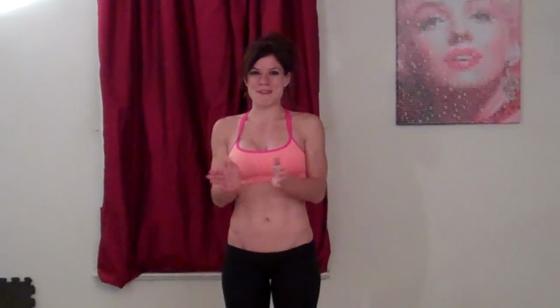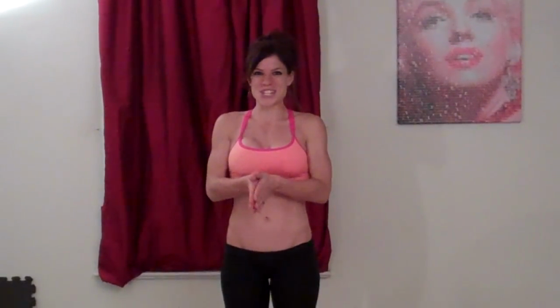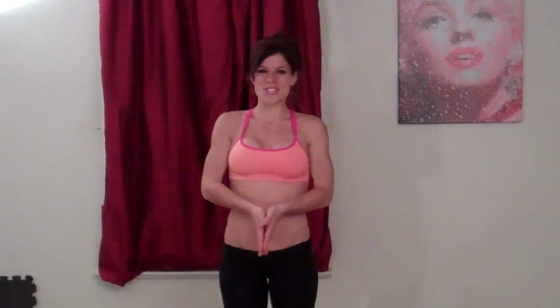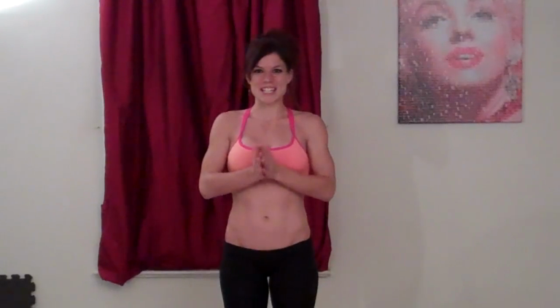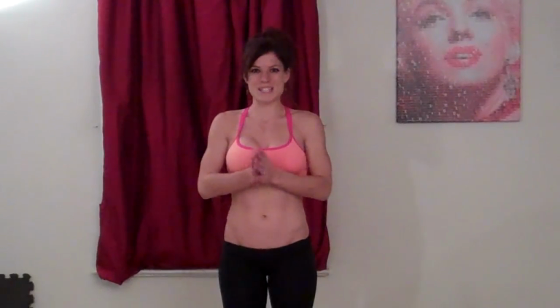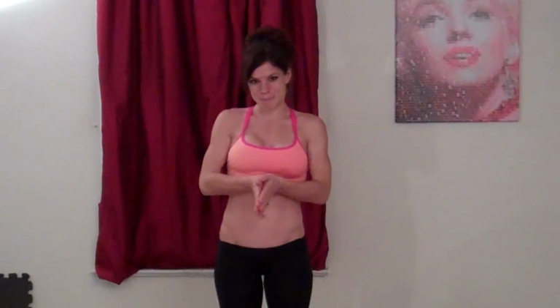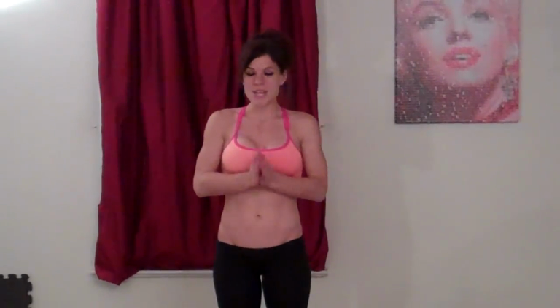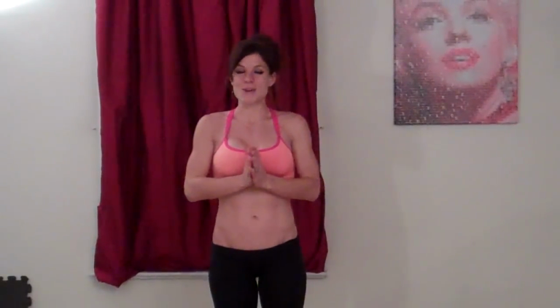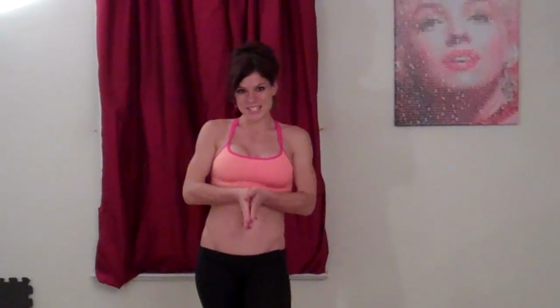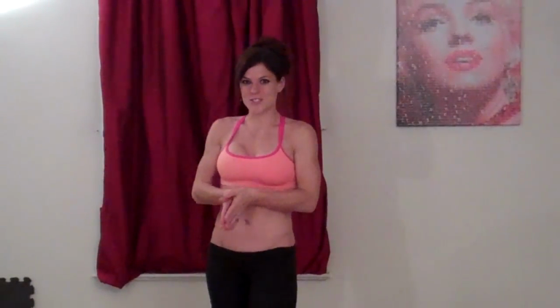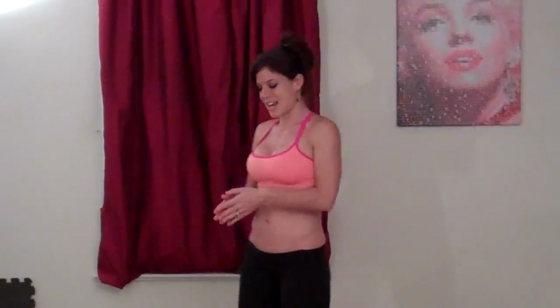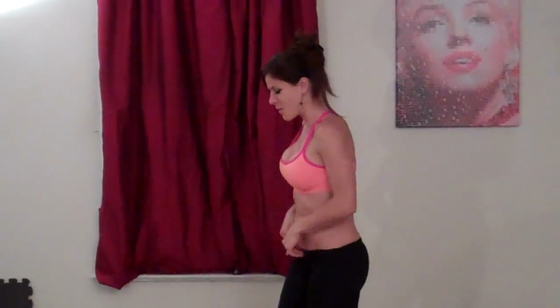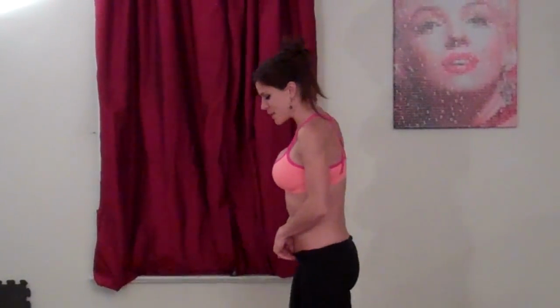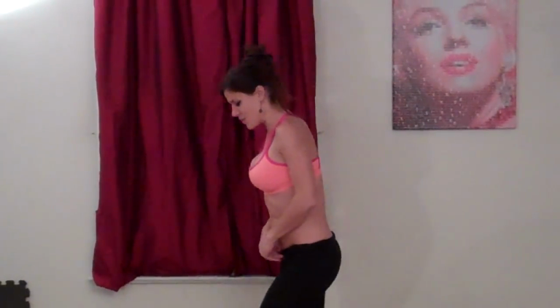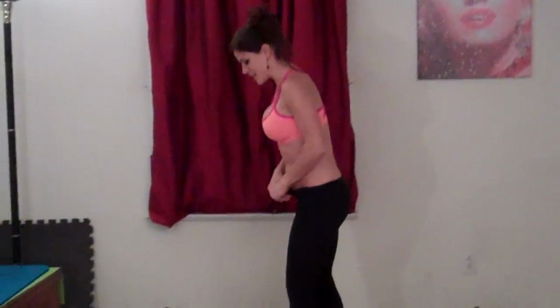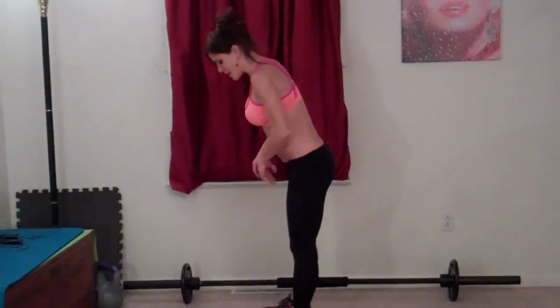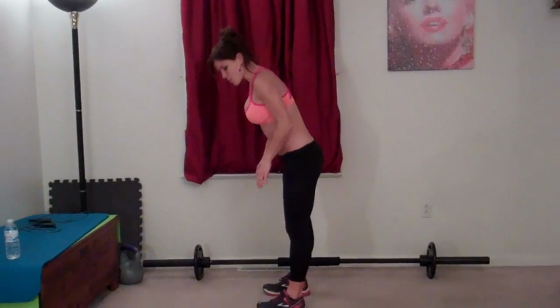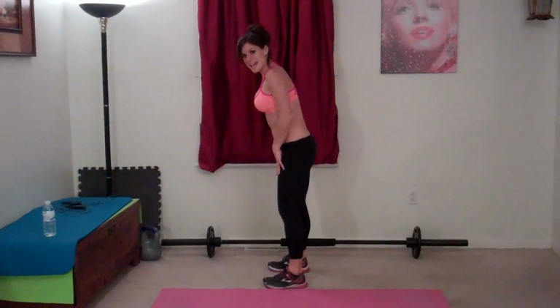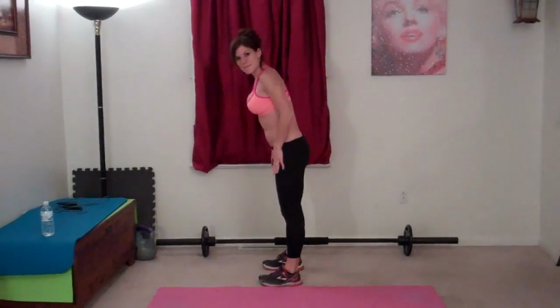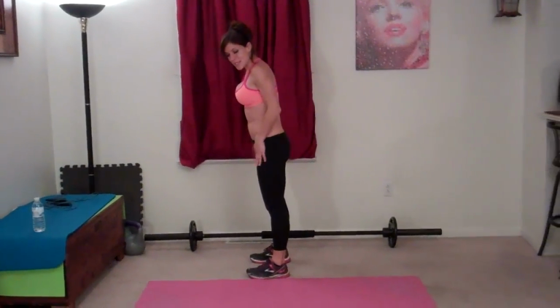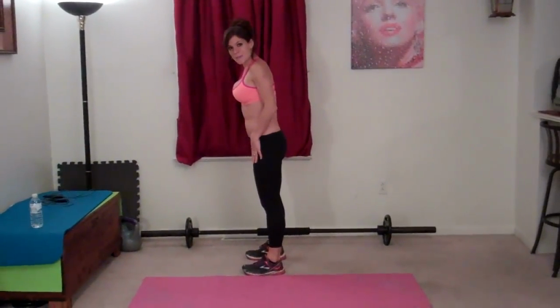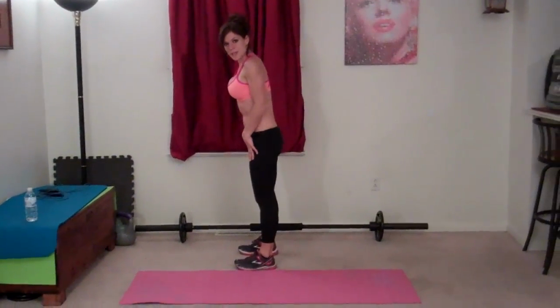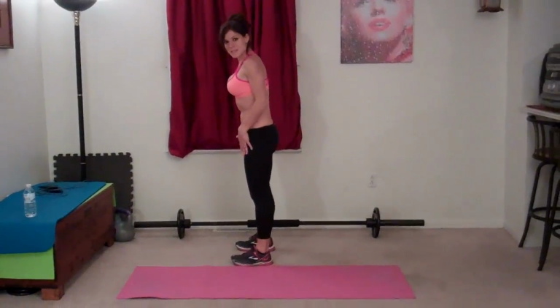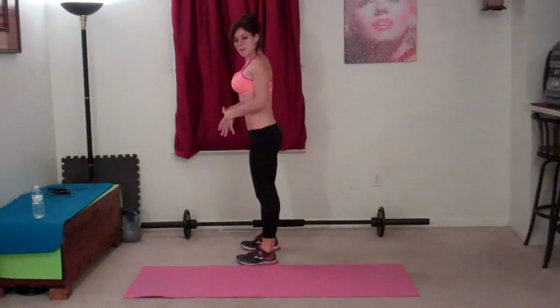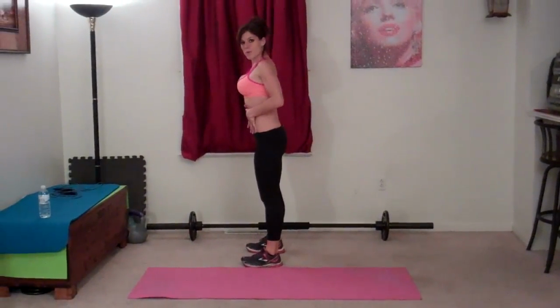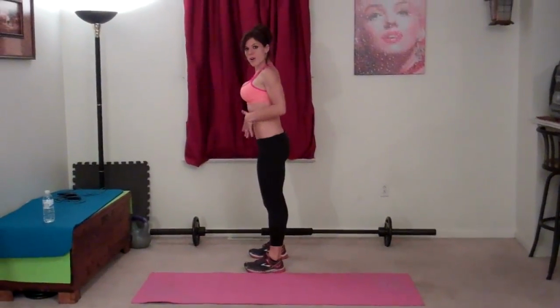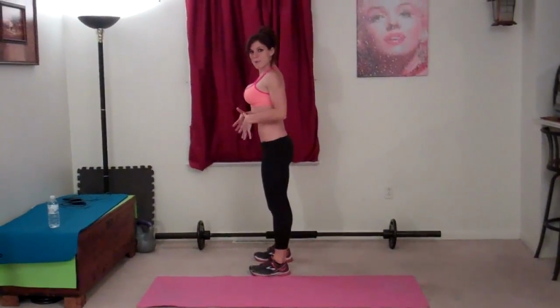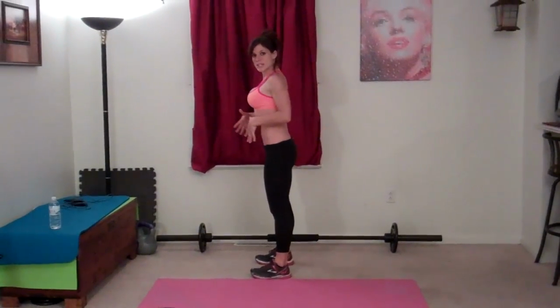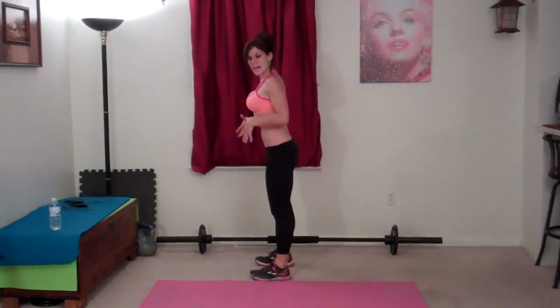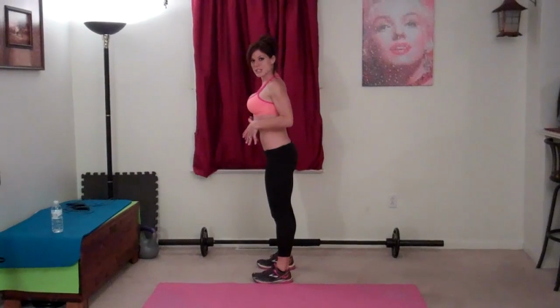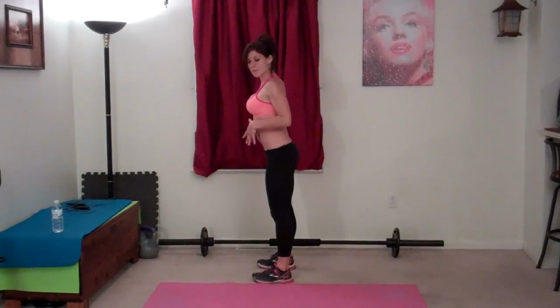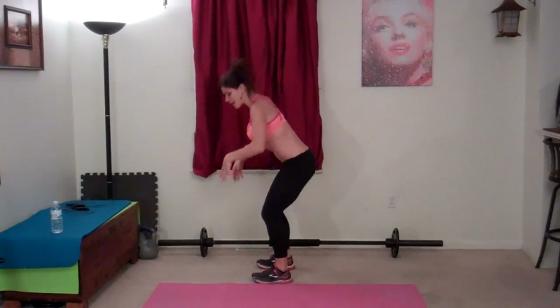My first exercise today is a burpee. For this exercise, what I'm going to do is squat down, feet a little bit more than hip distance apart, core already pulled in tight to support my back.